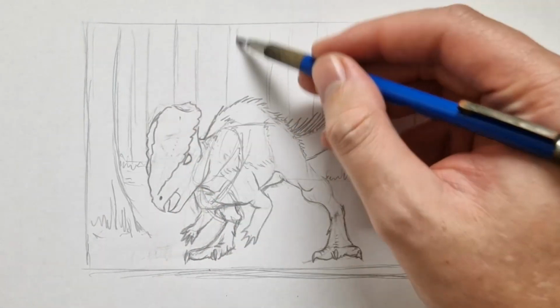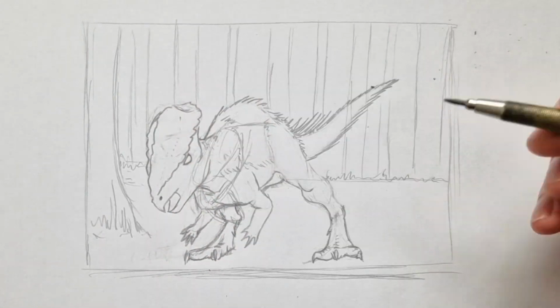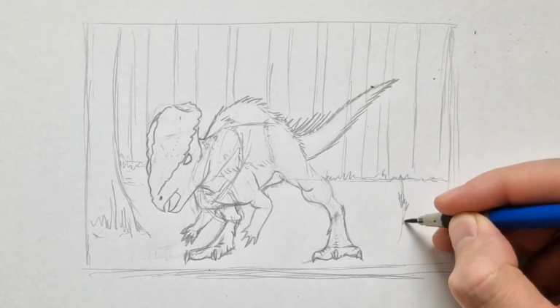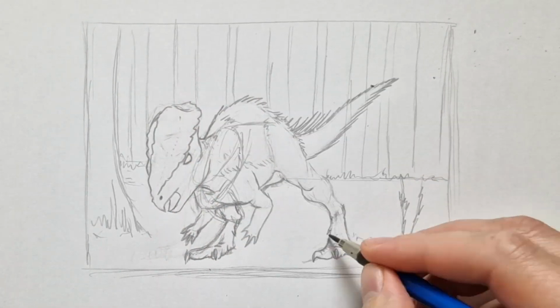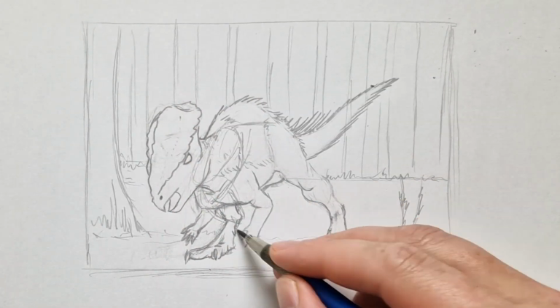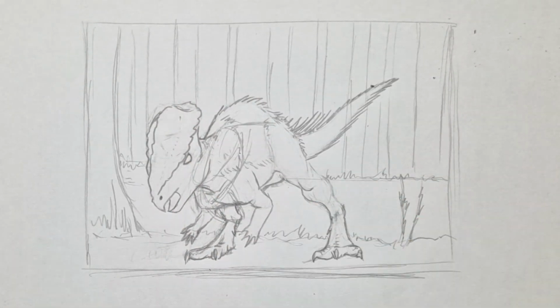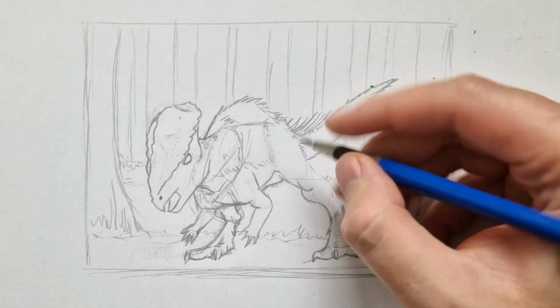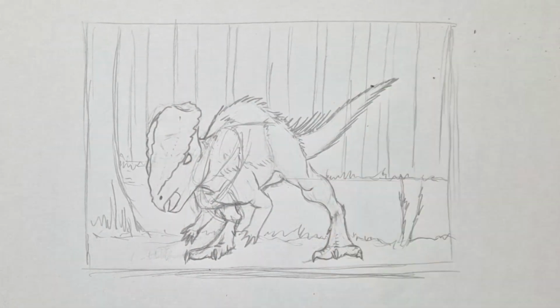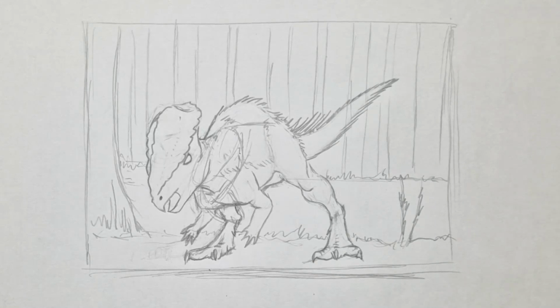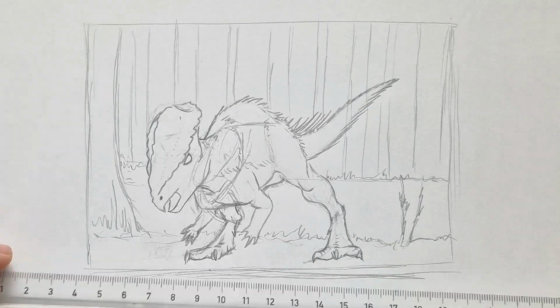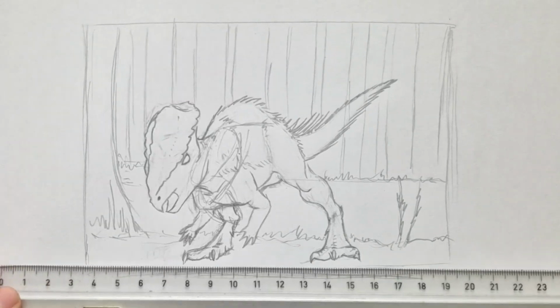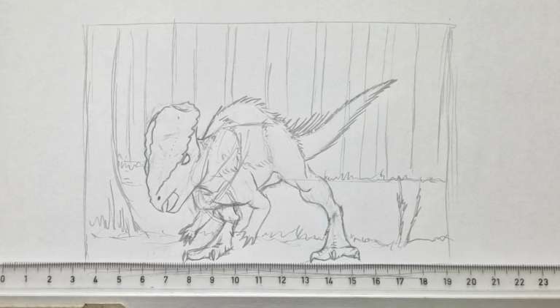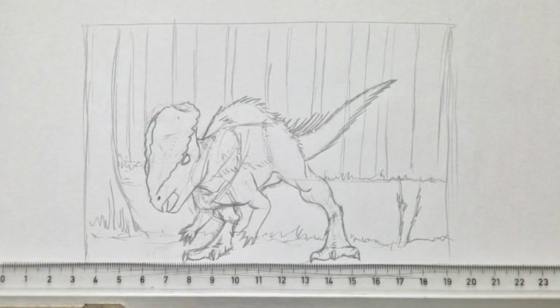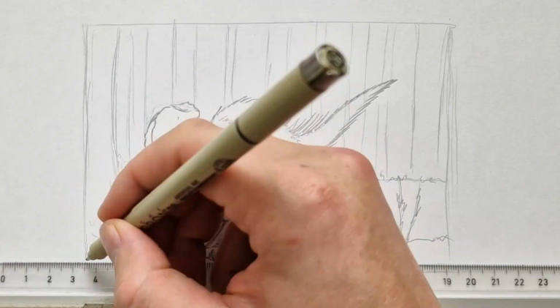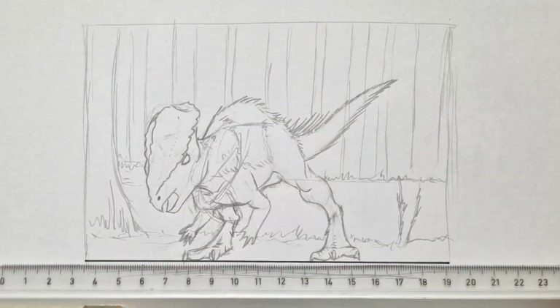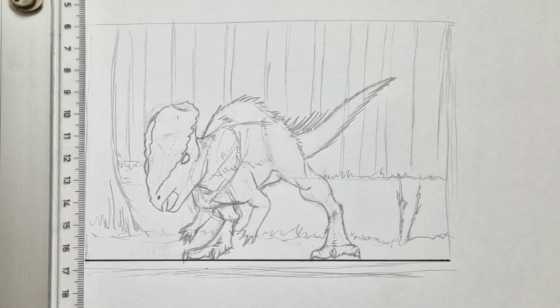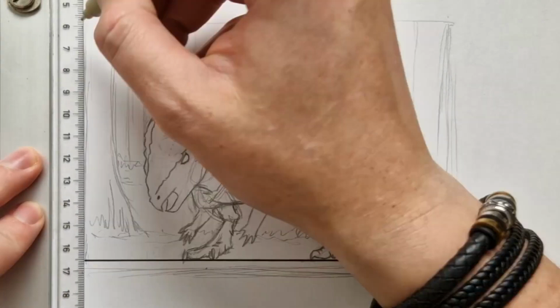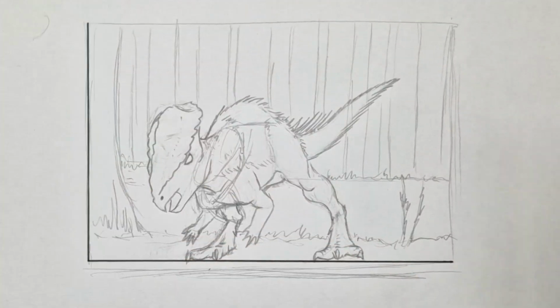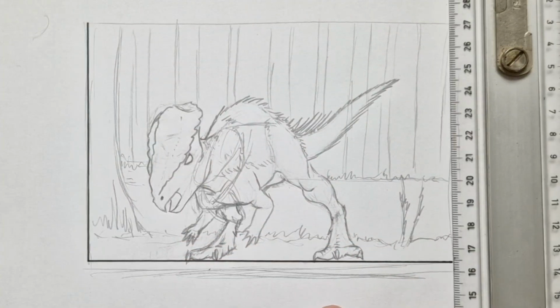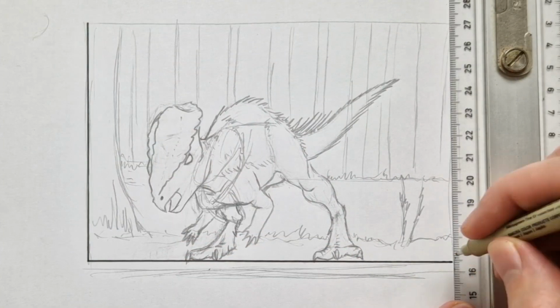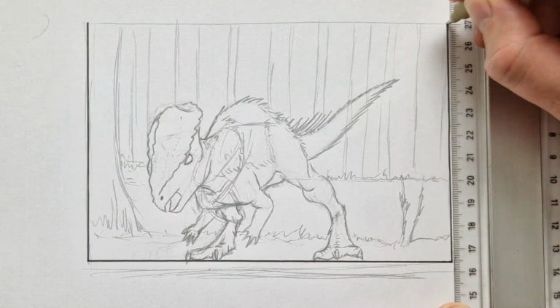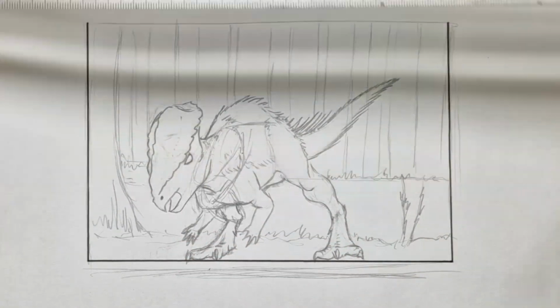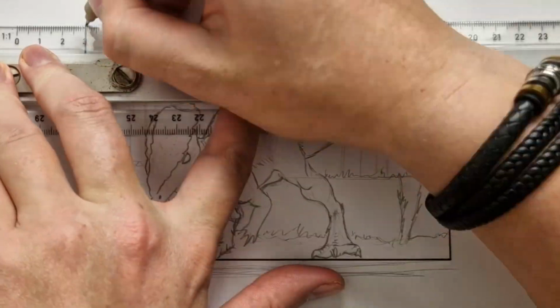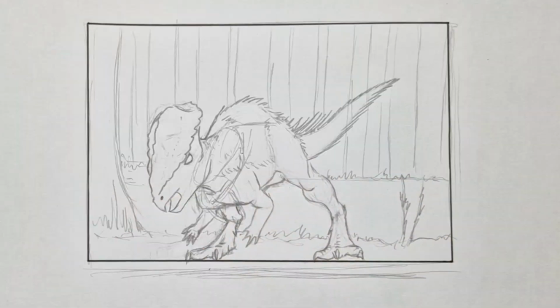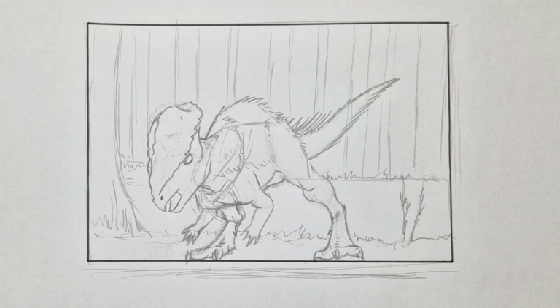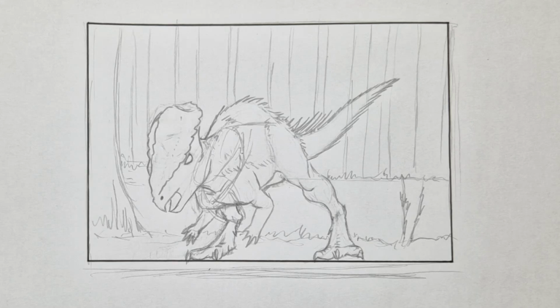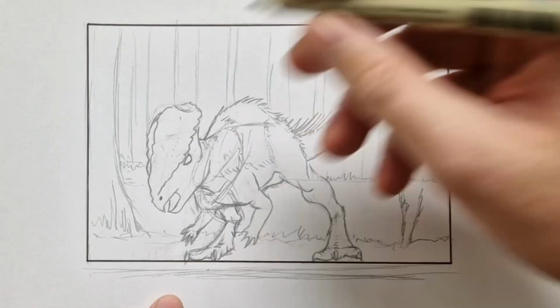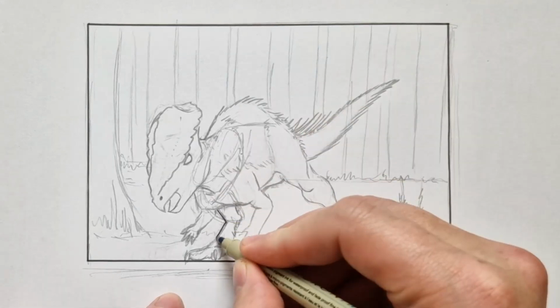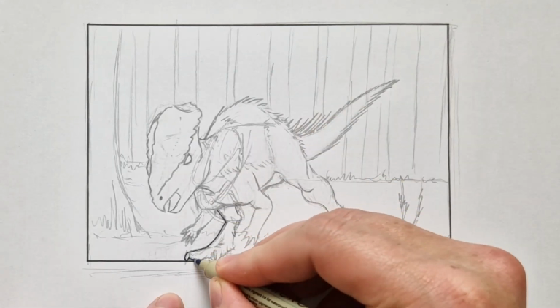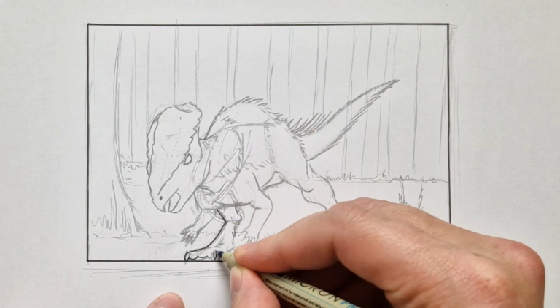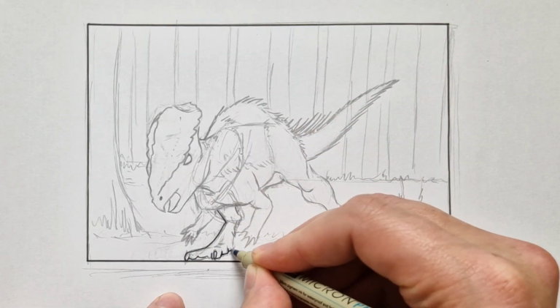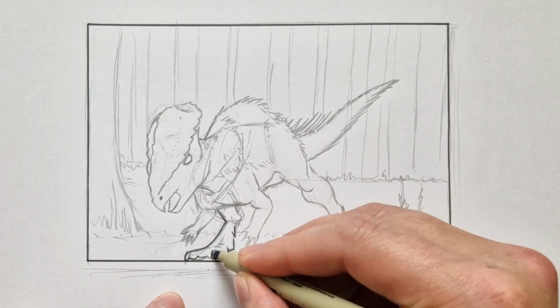Then I created a little bit of a background. But eventually I'm gonna start coloring this. Let's just do a little backstory first.